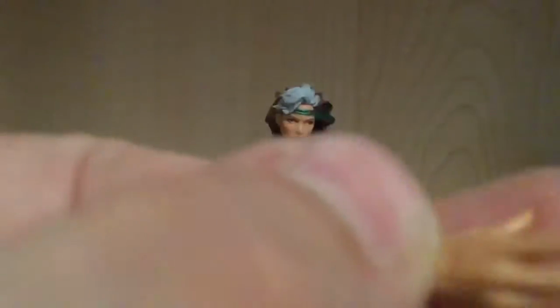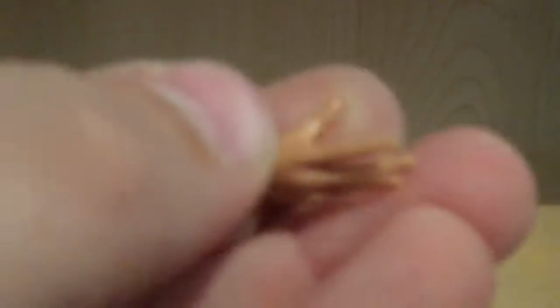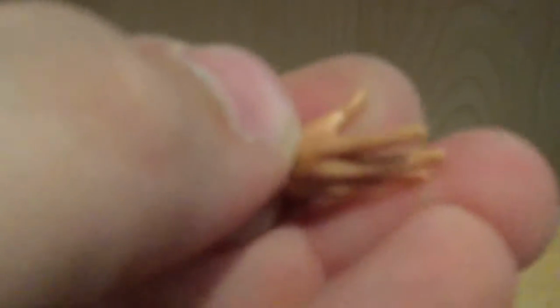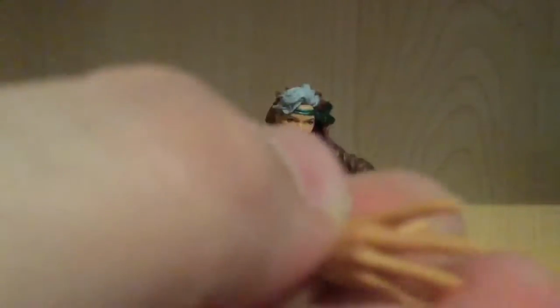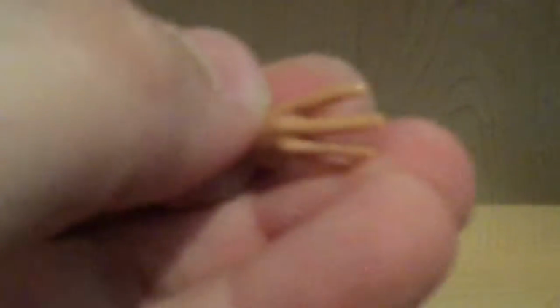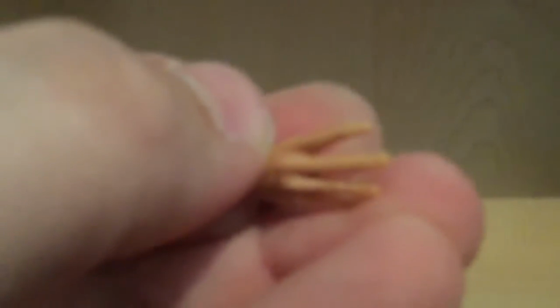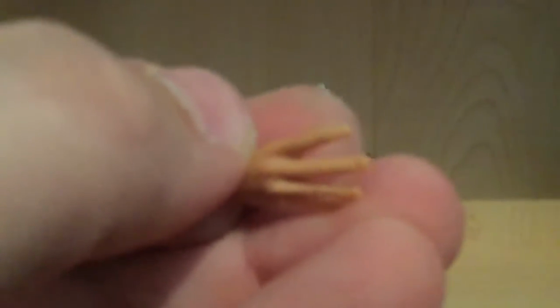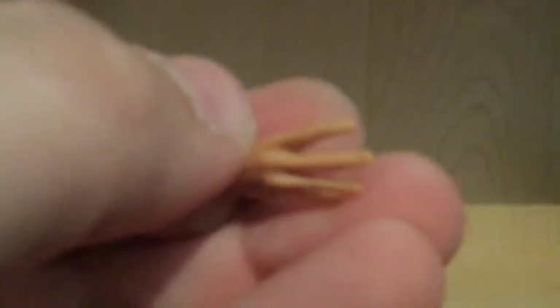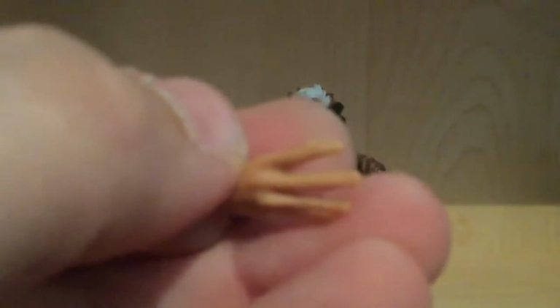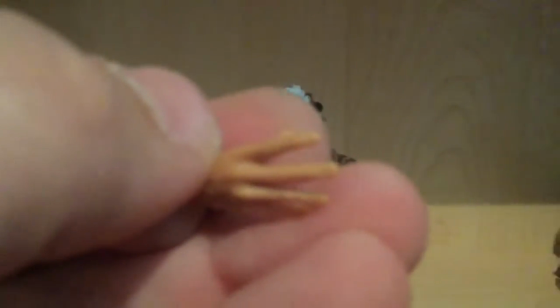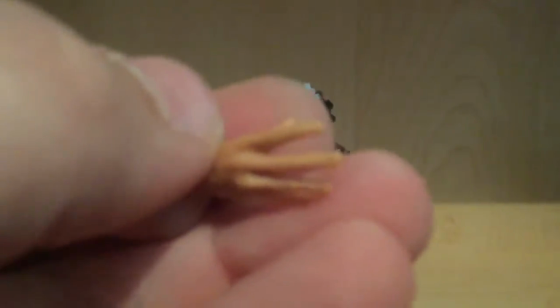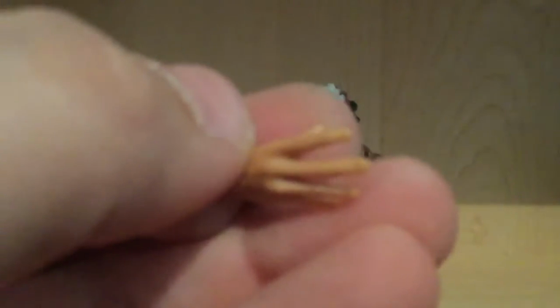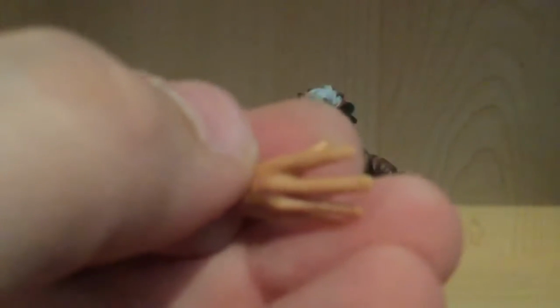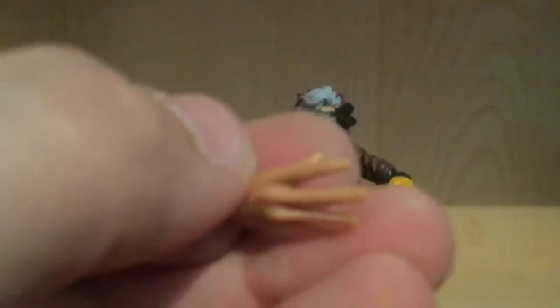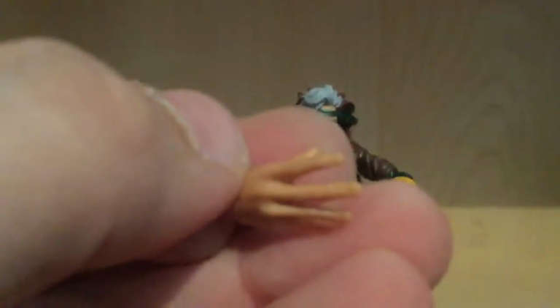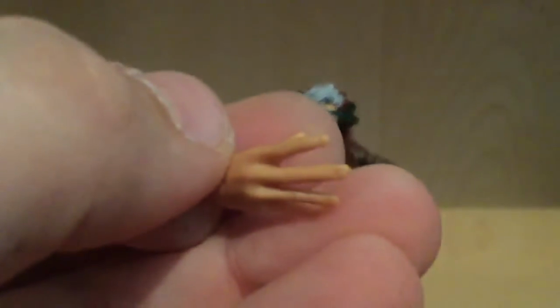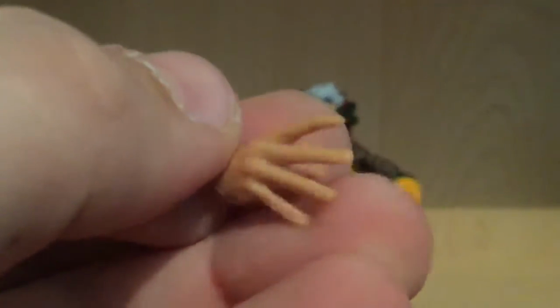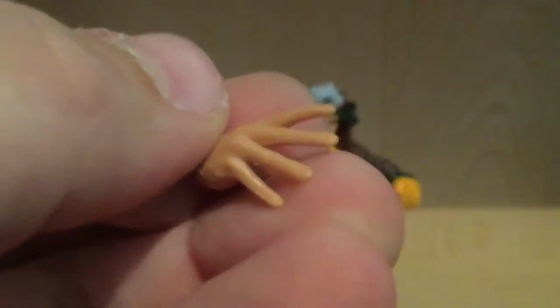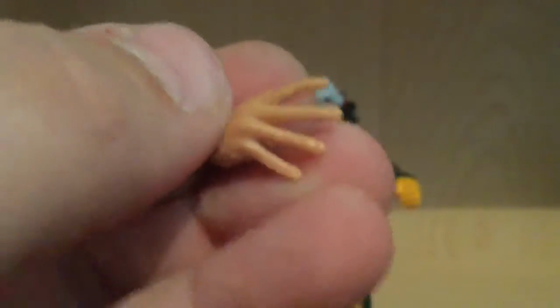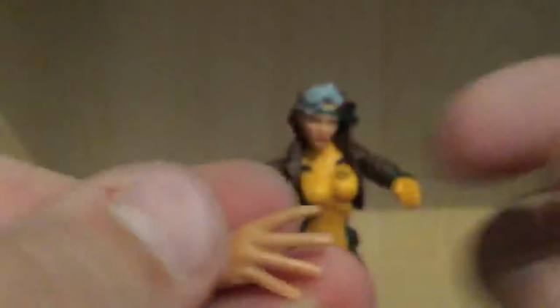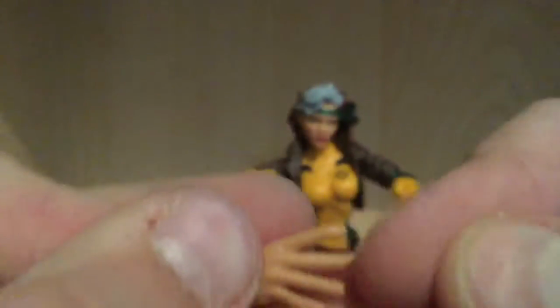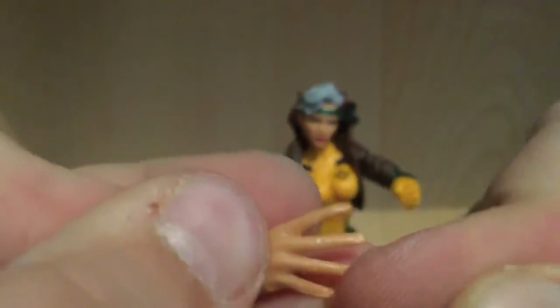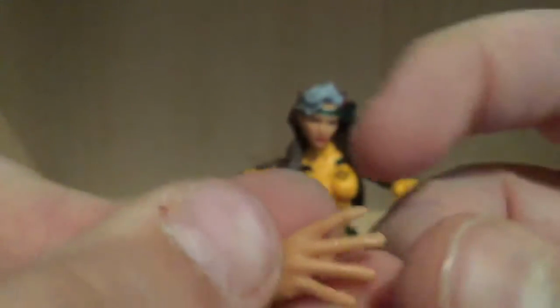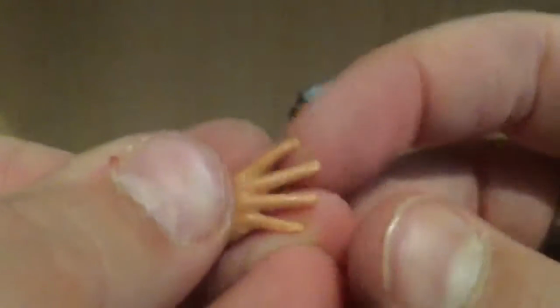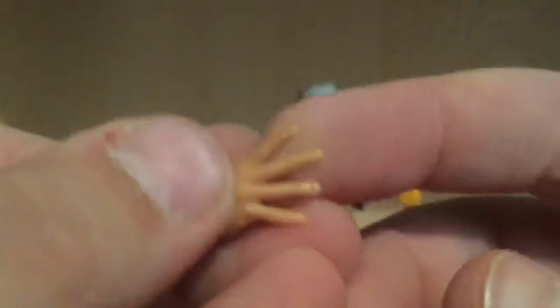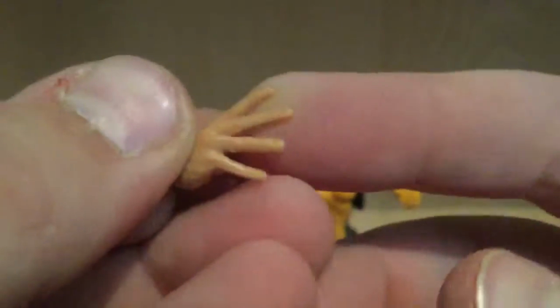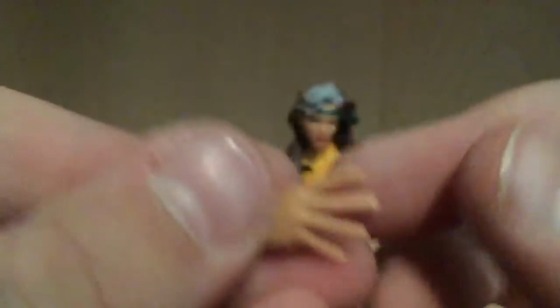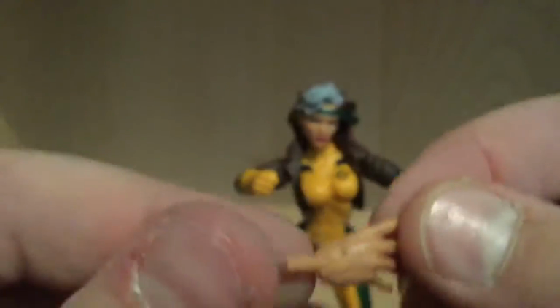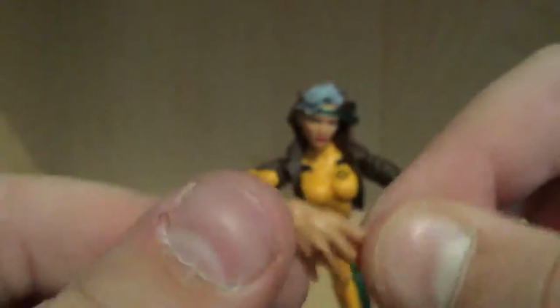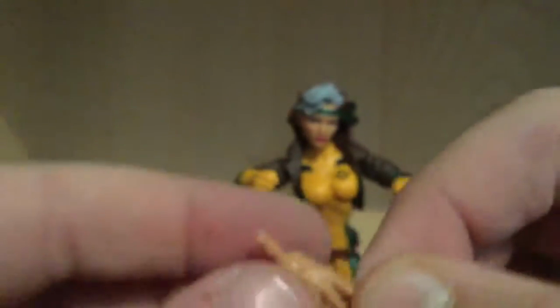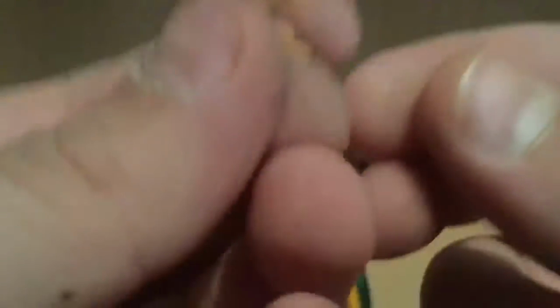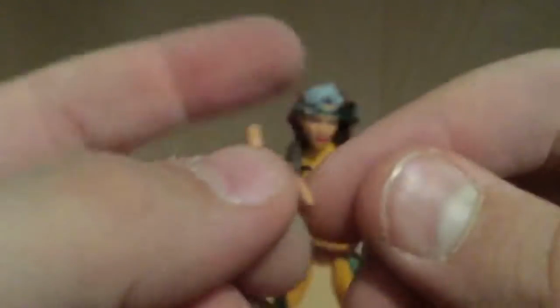The flesh tone is kind of nice. You can see some of the lines that make the finger bend and everything, so yeah, that's cool.